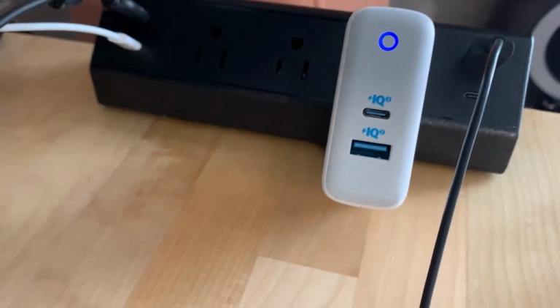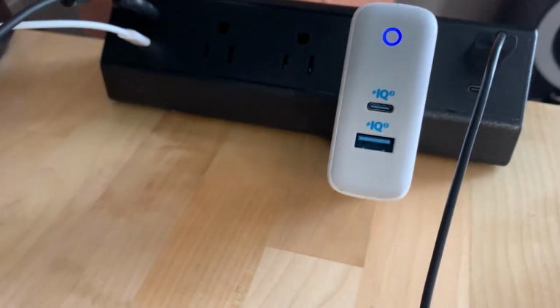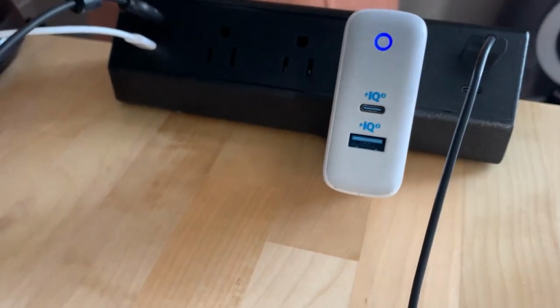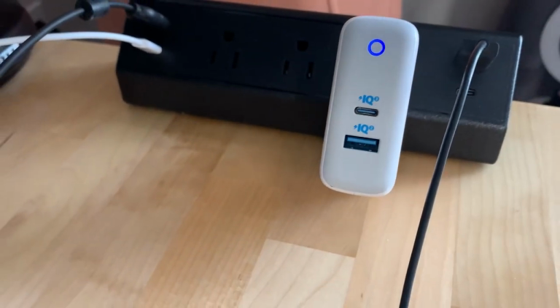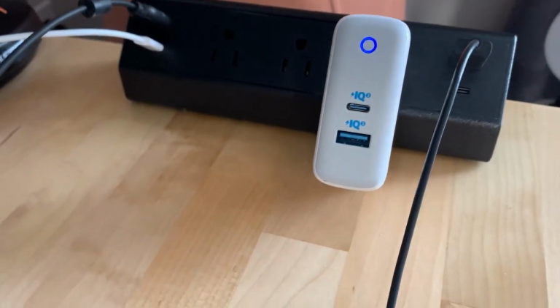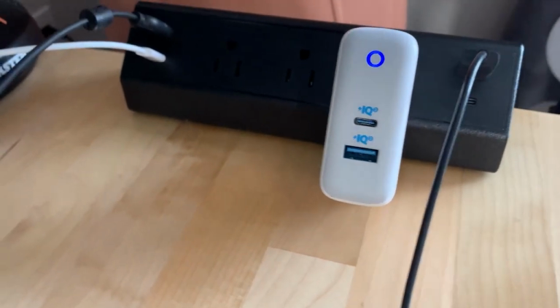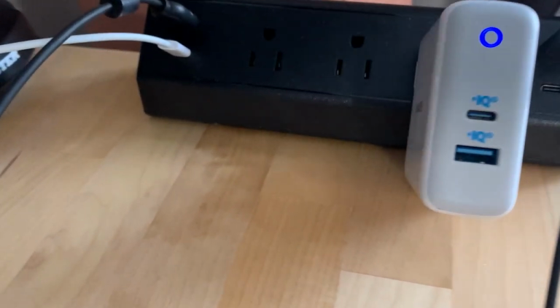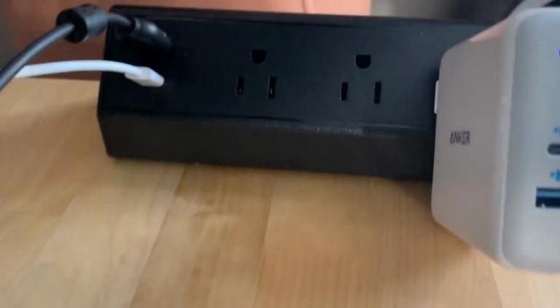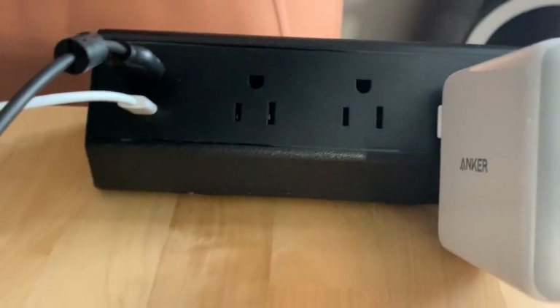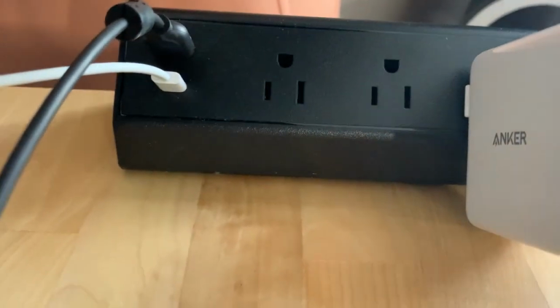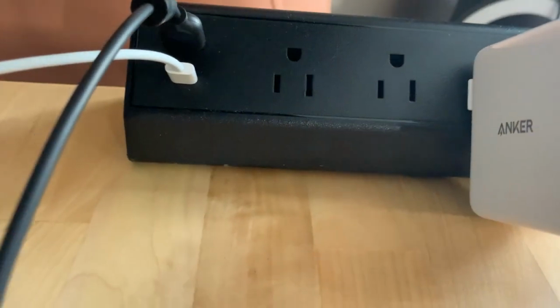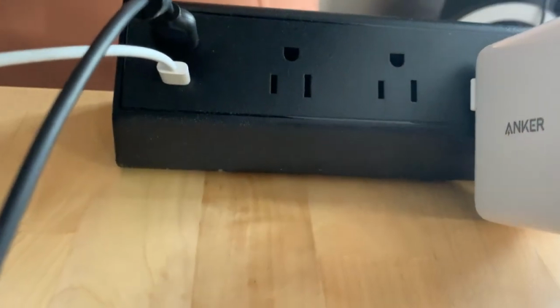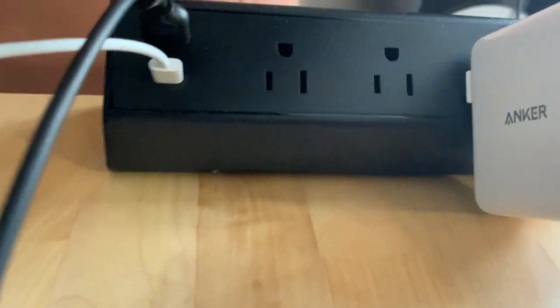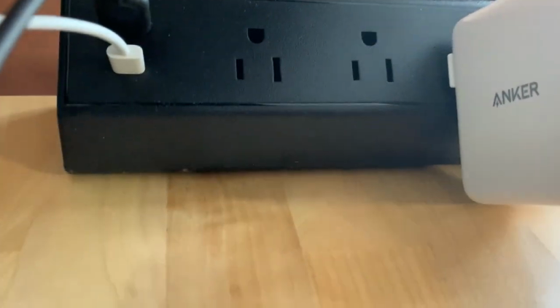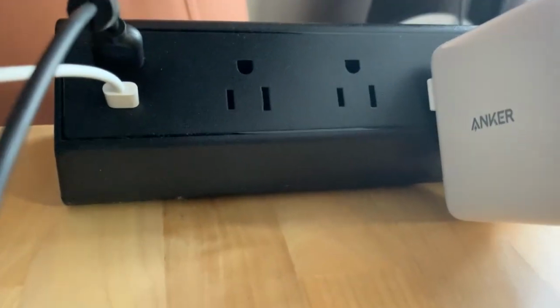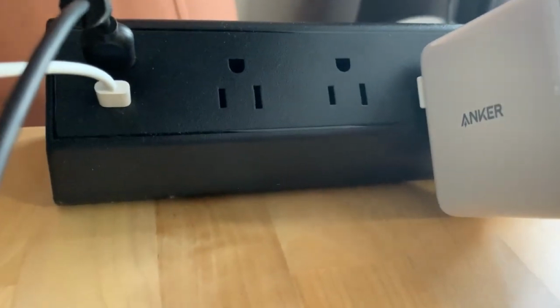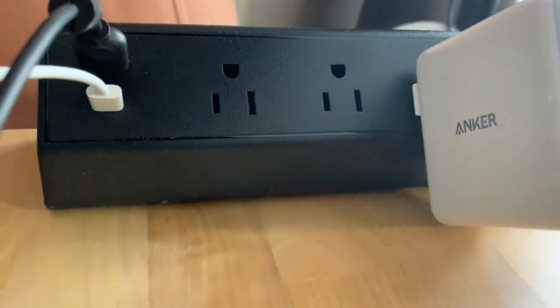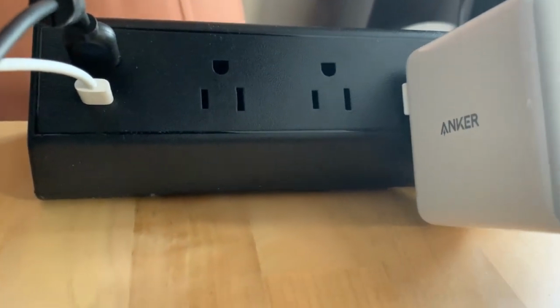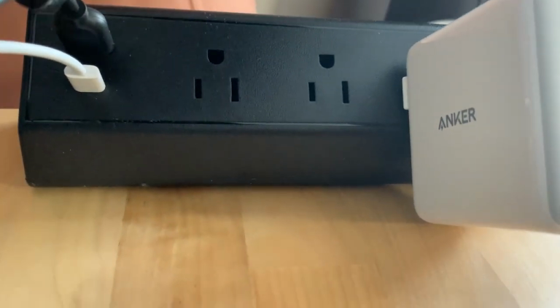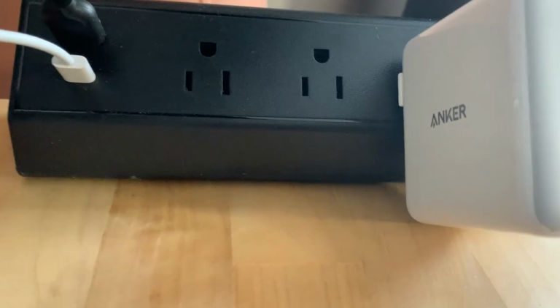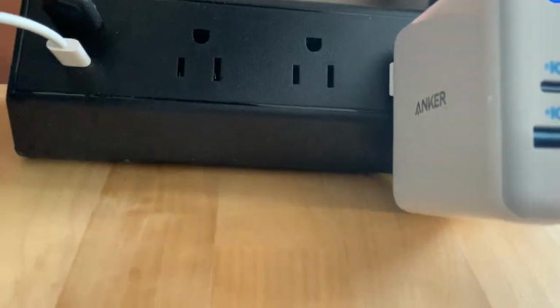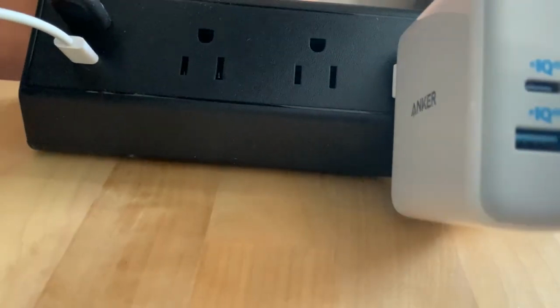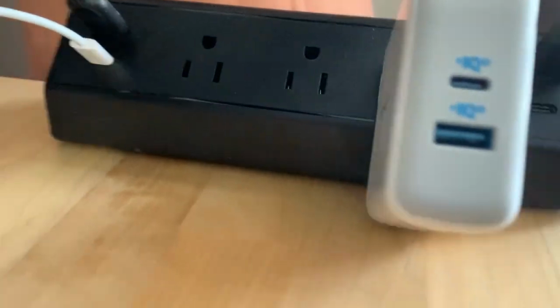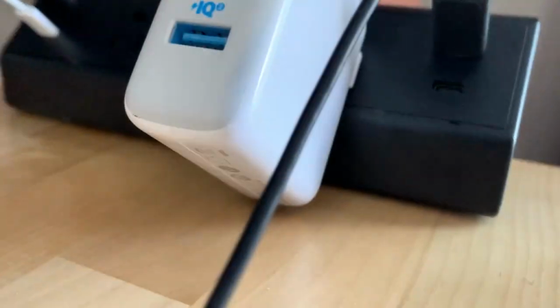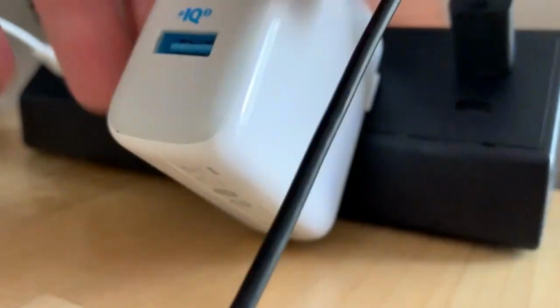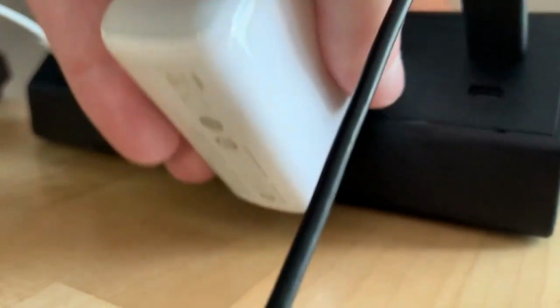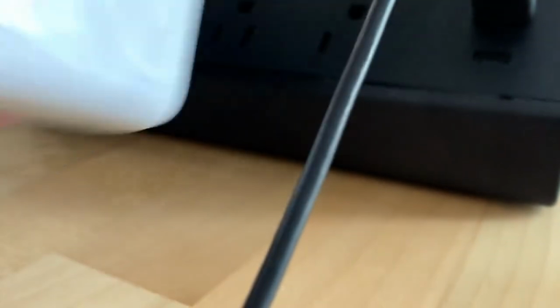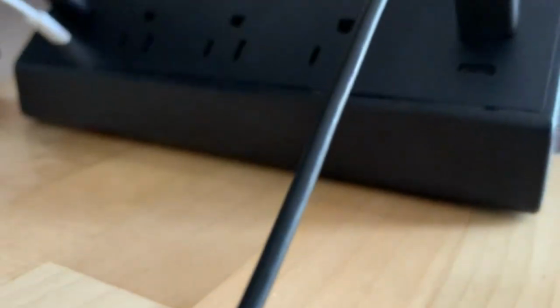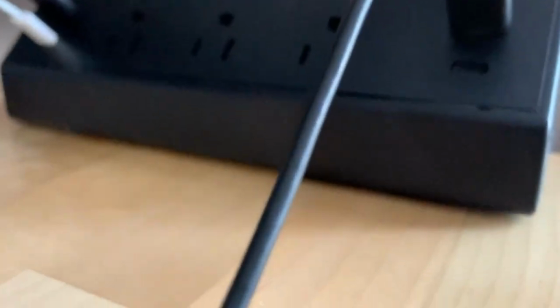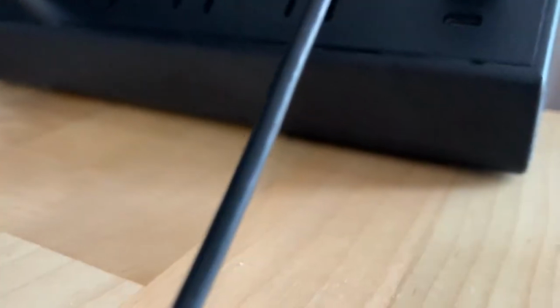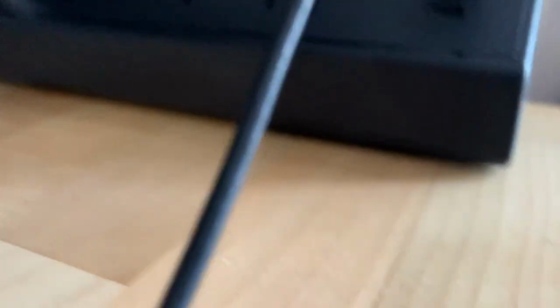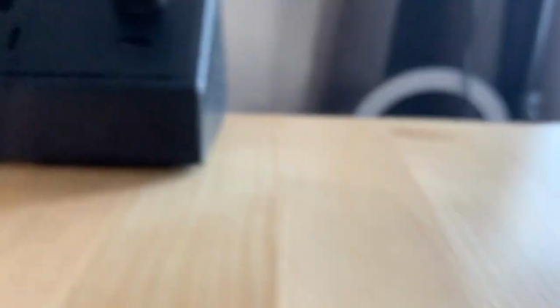So if you have a stand-up desk you might want to be careful about that. Otherwise this works for almost everybody else, and it works really well to have convenient charging on your desk within arm's reach, without a huge footprint taking up too much space.